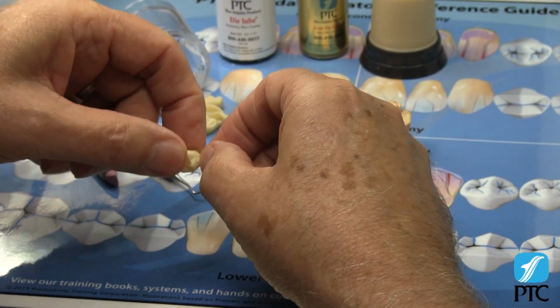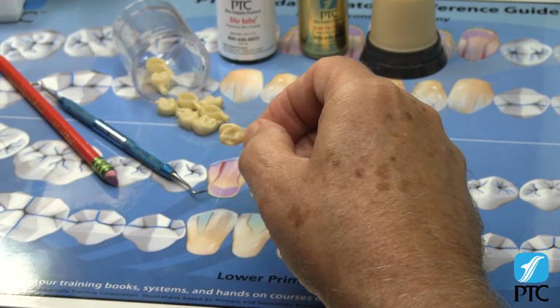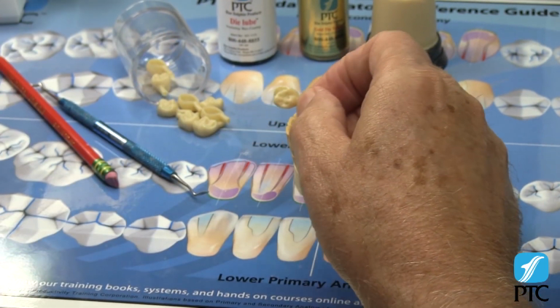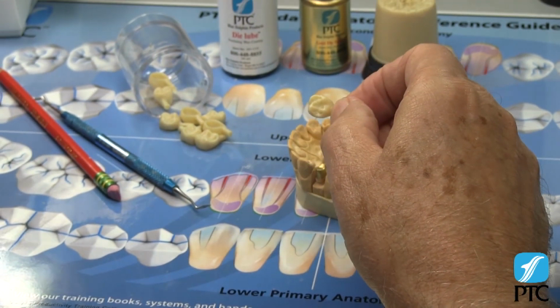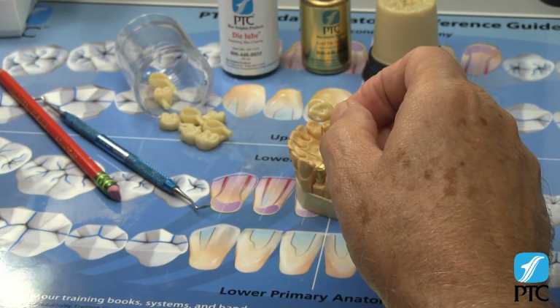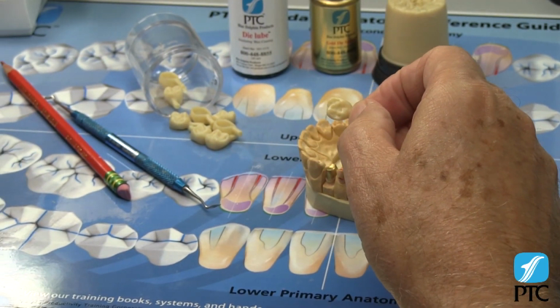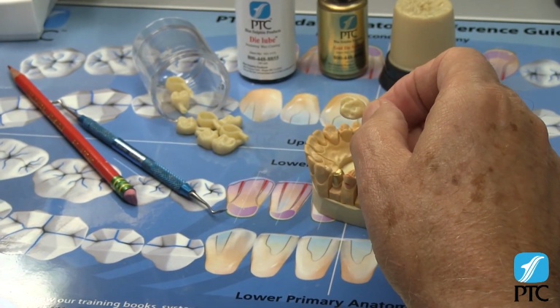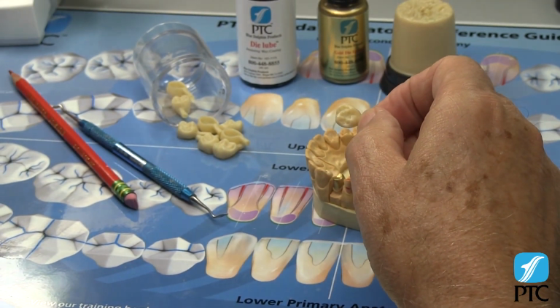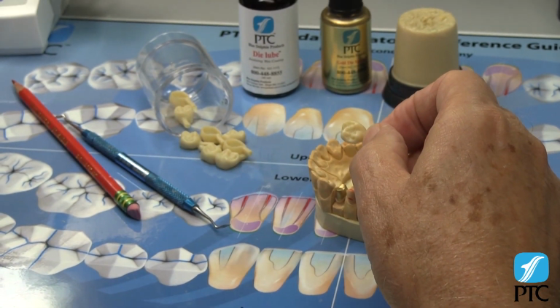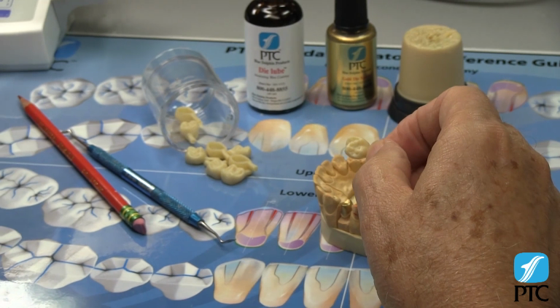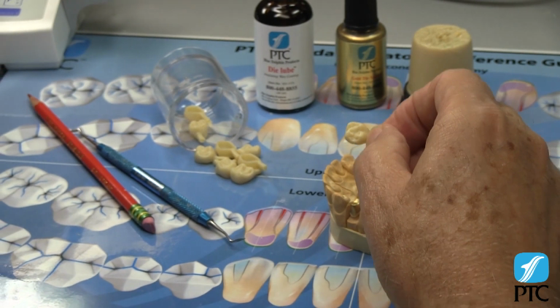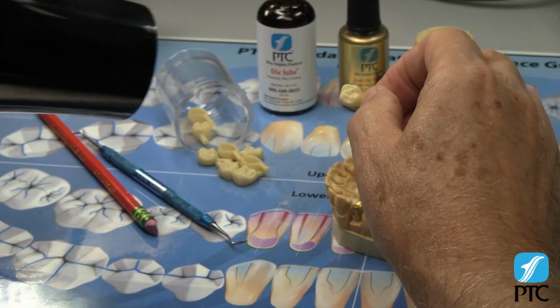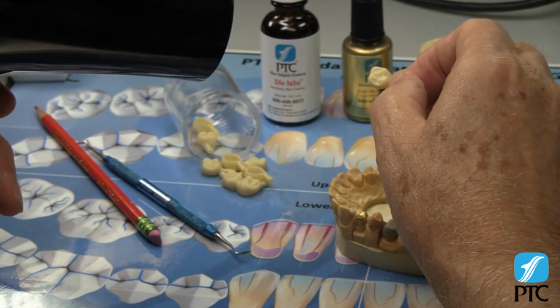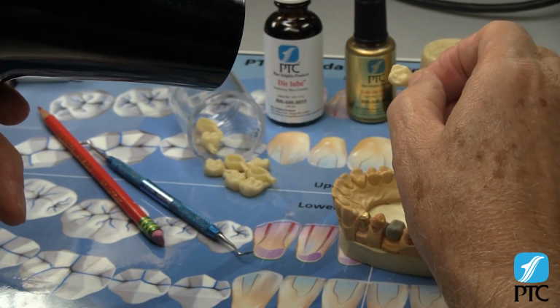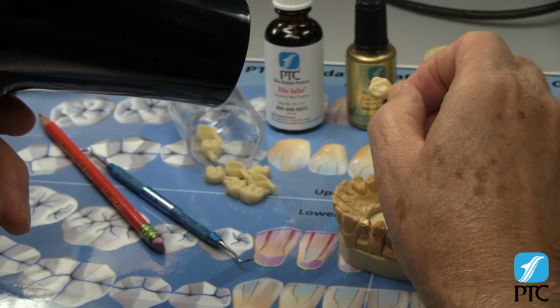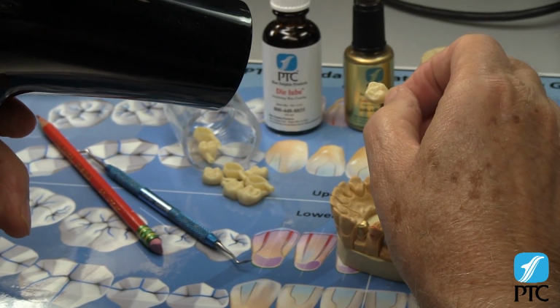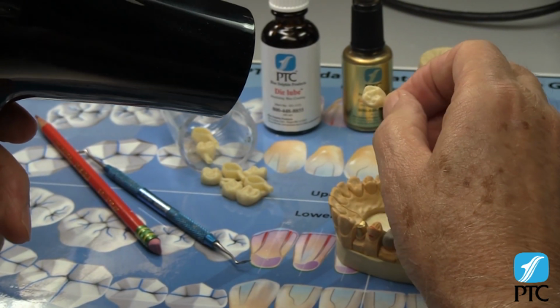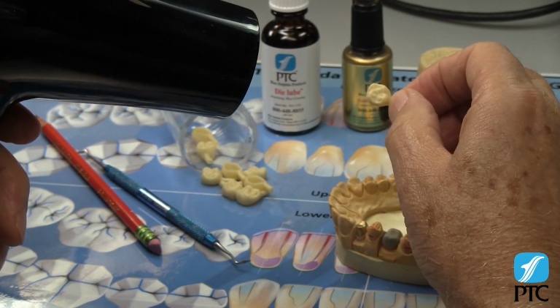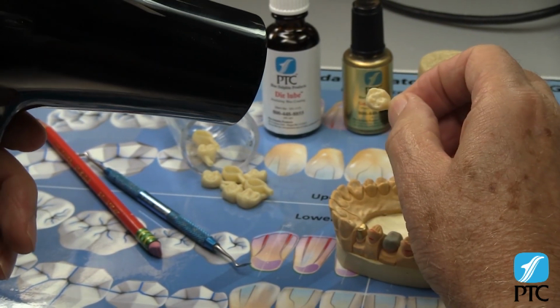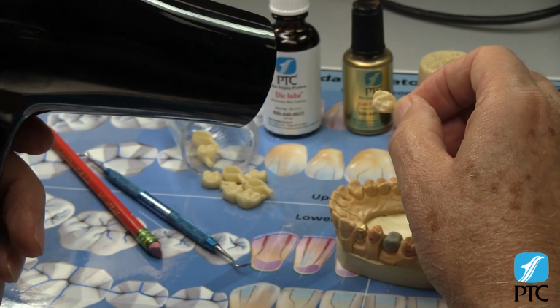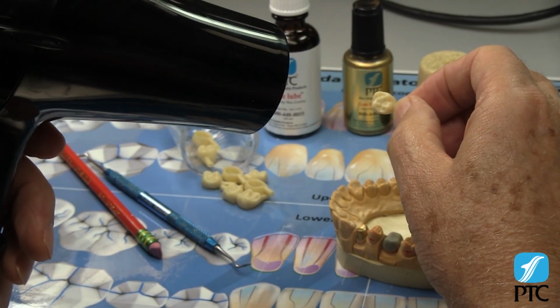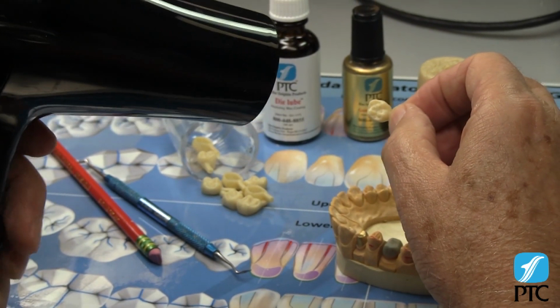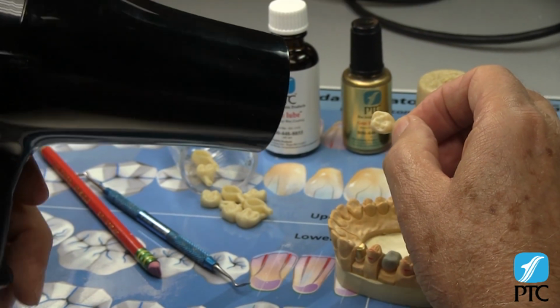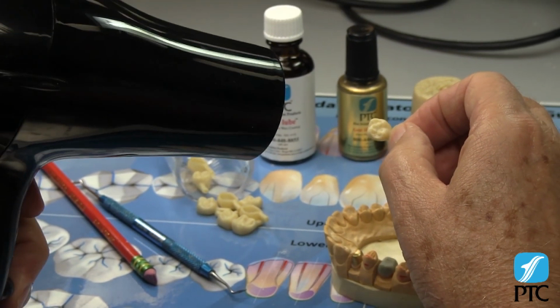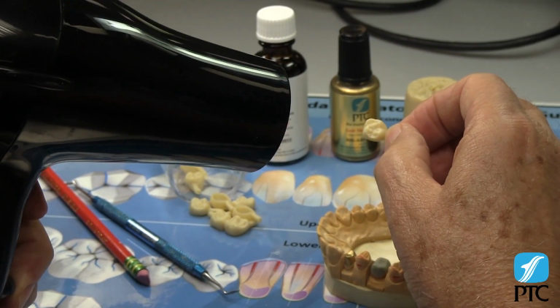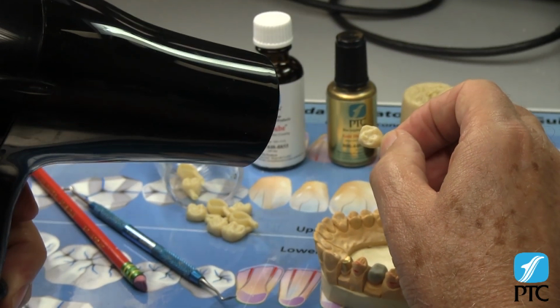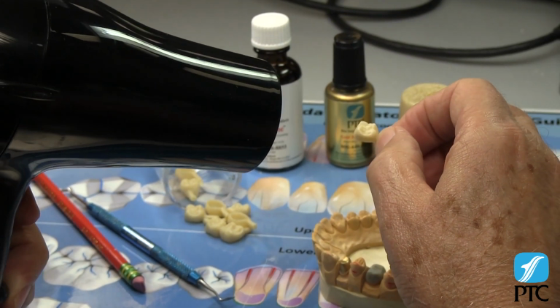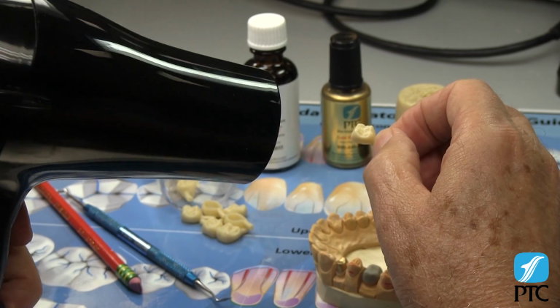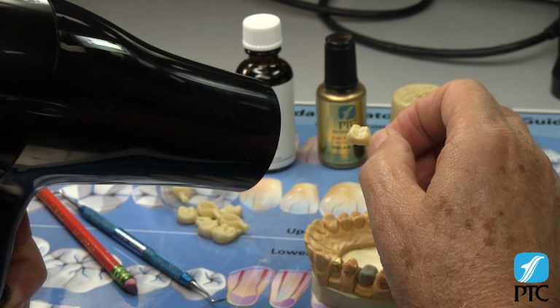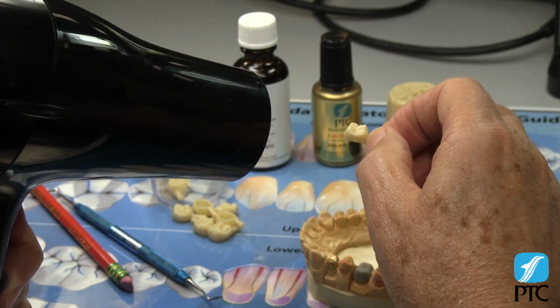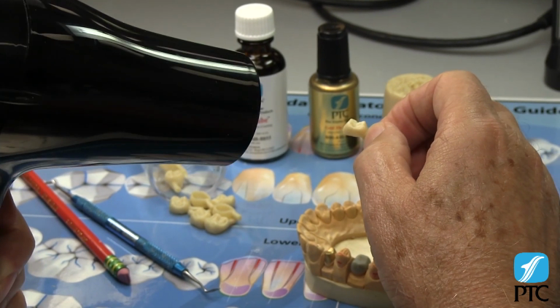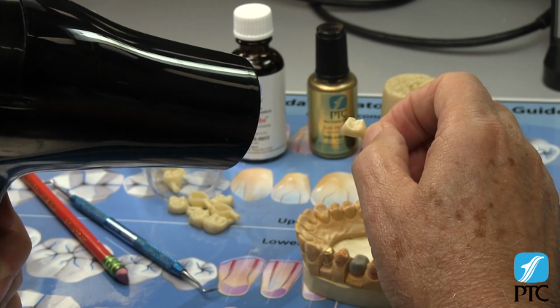Simply soften the wax with a hair dryer set on high heat until you see the wax start to look transparent. Be patient and give the wax time to soften completely.